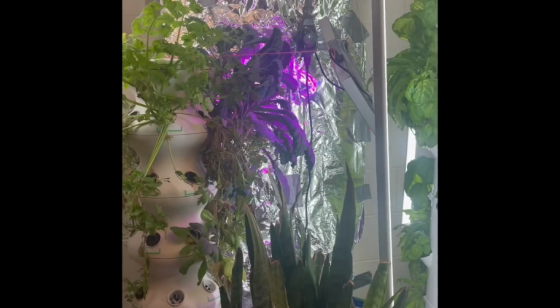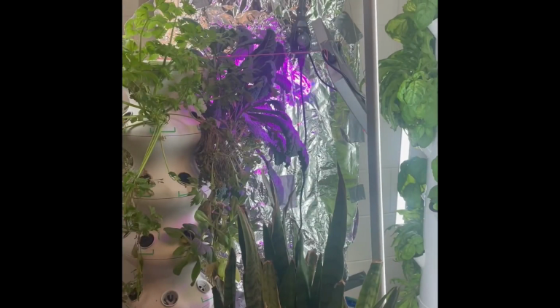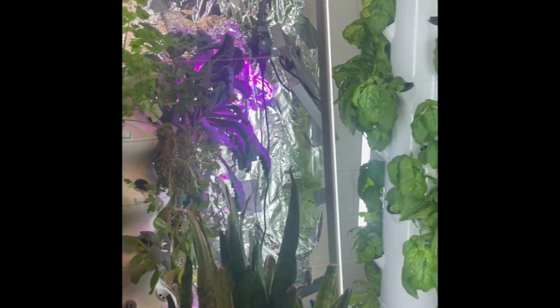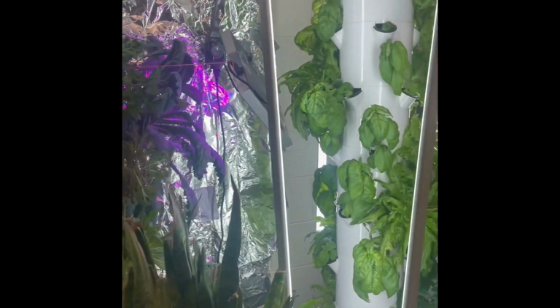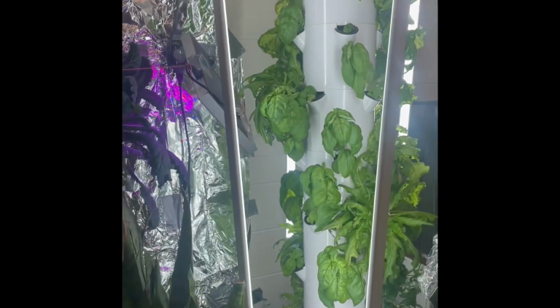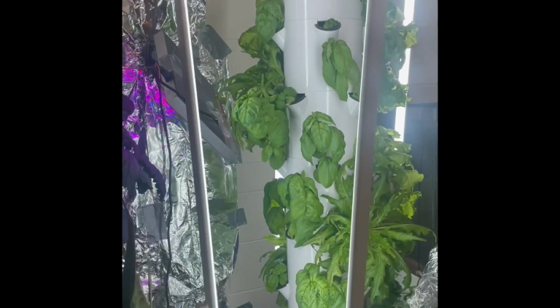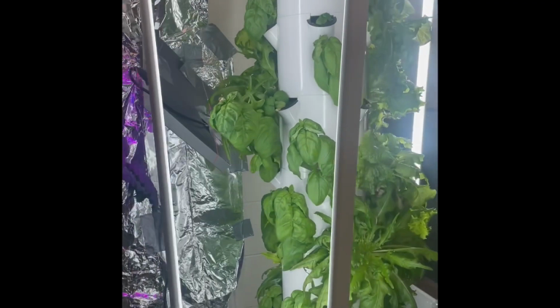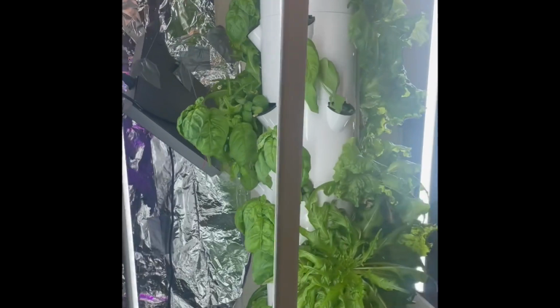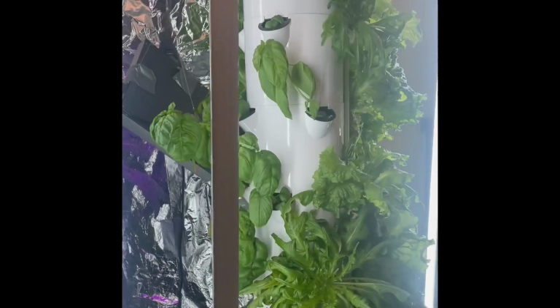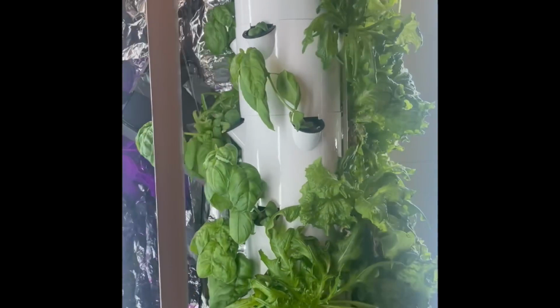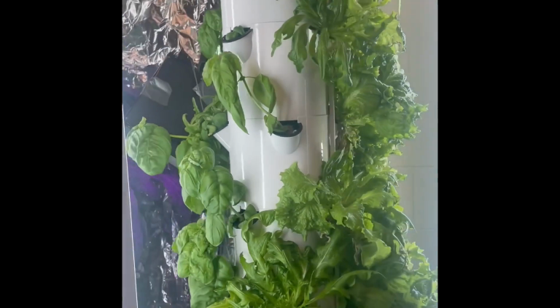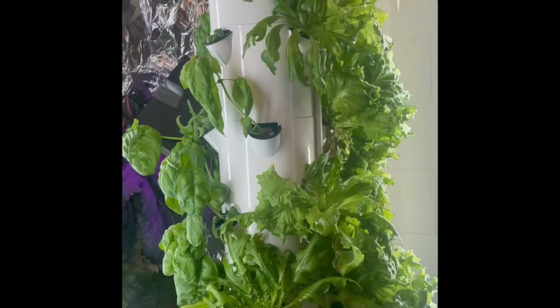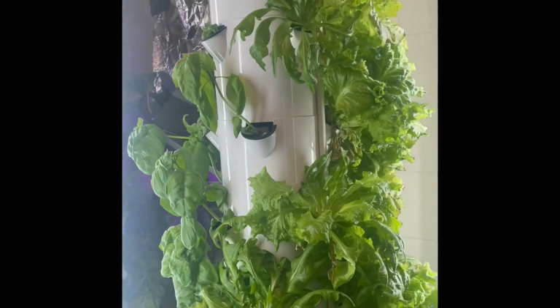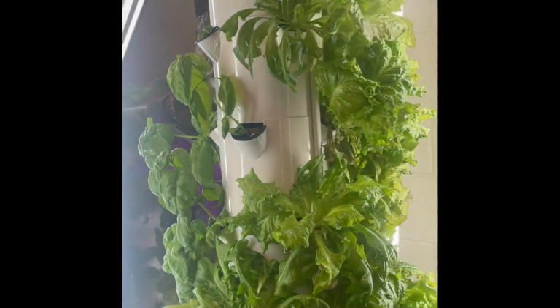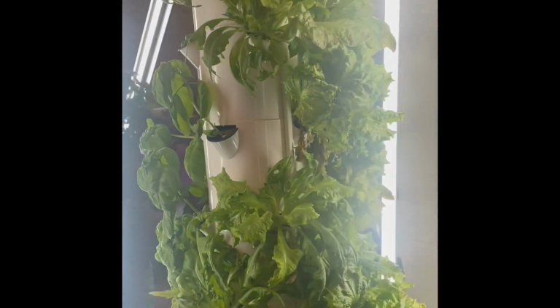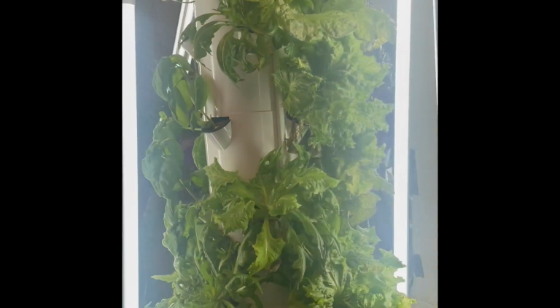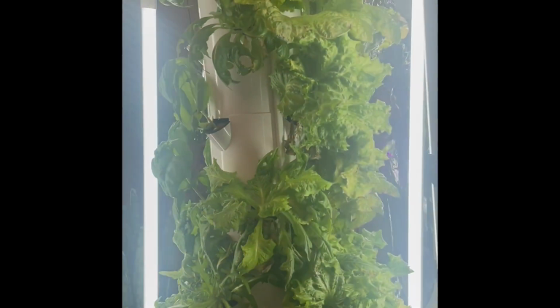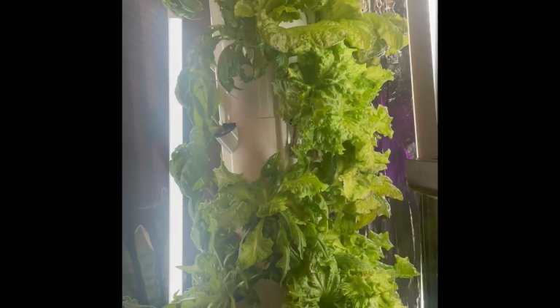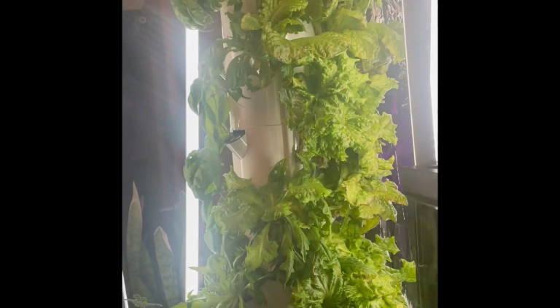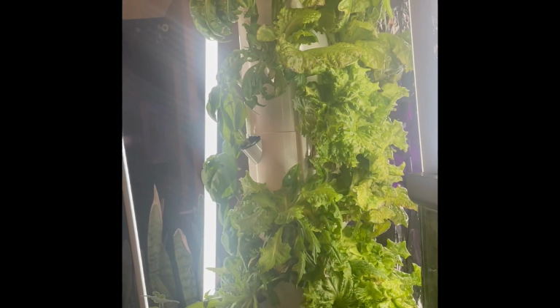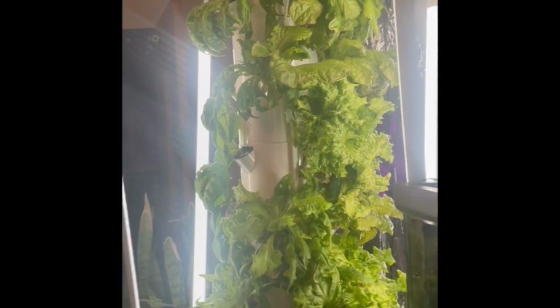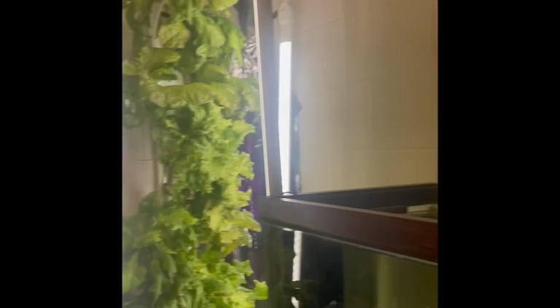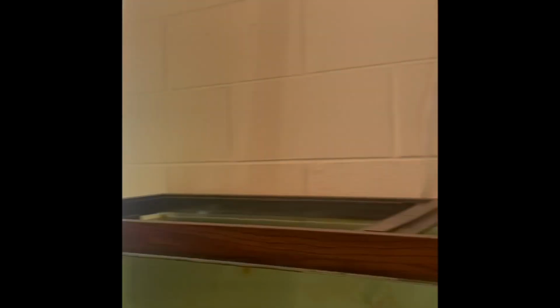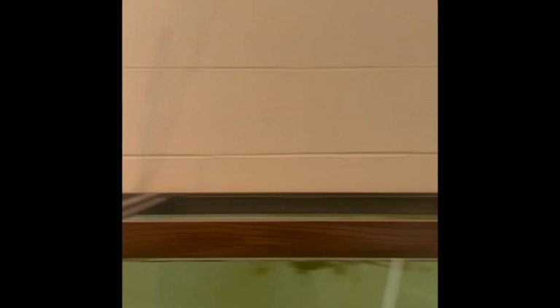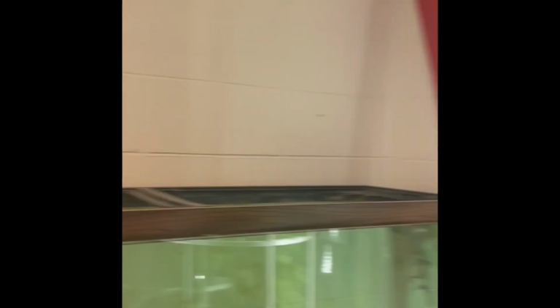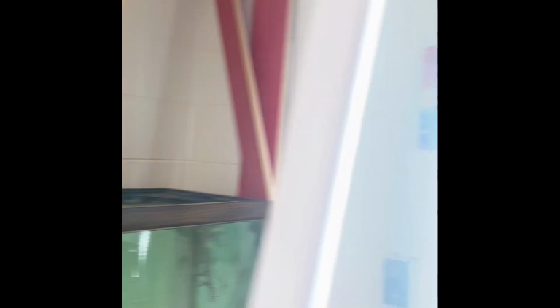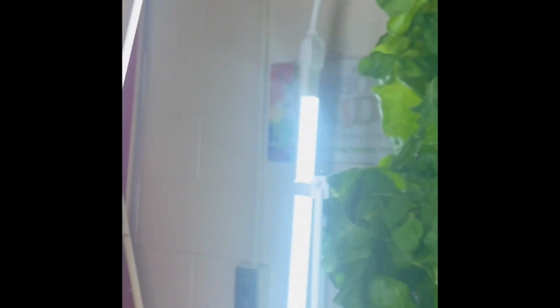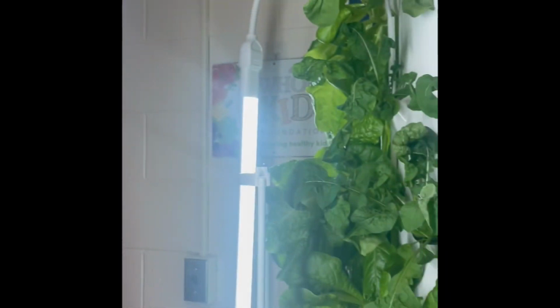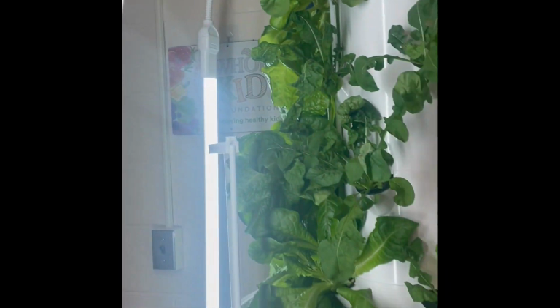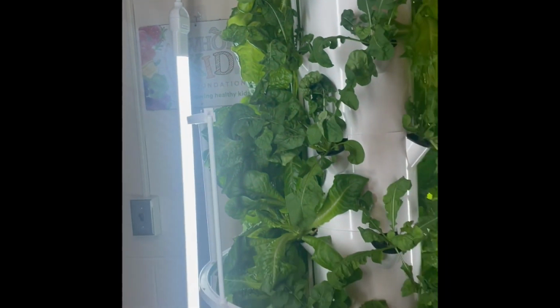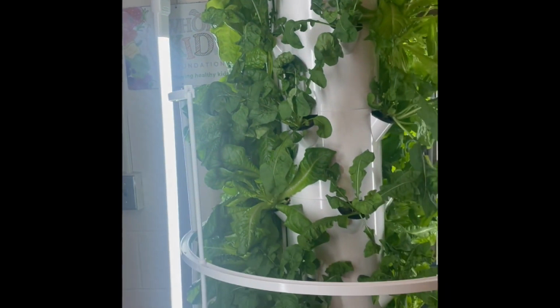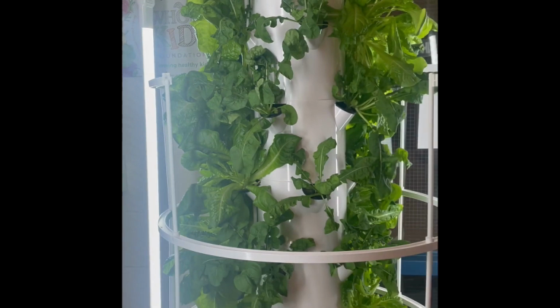With population increasing, land for farms decreasing, and an astronomical inflation cost of food, we wanted to find a better solution to traditional agriculture that could be done on a budget, so it would be available to anyone.